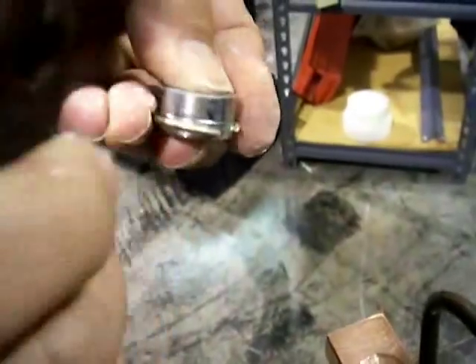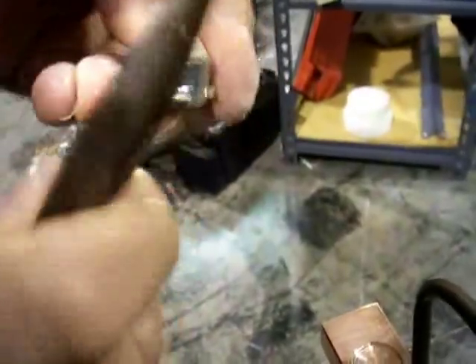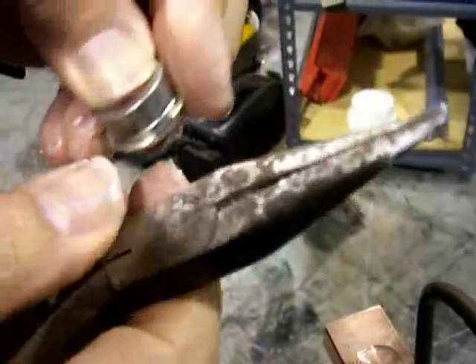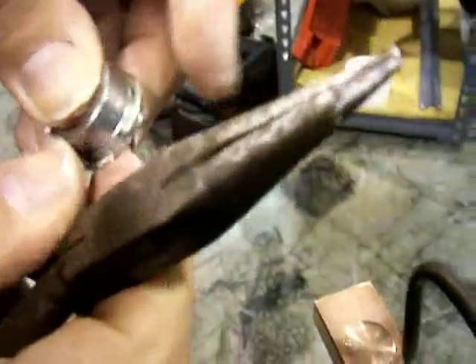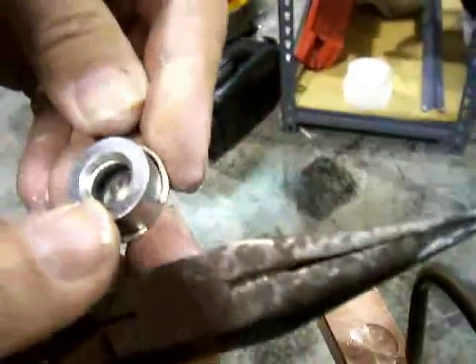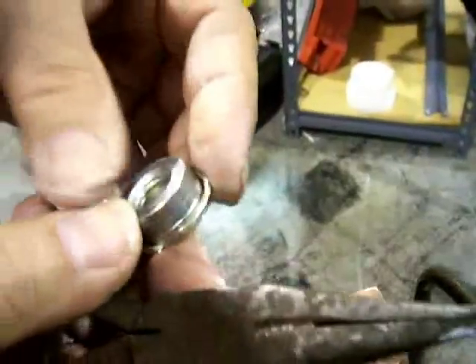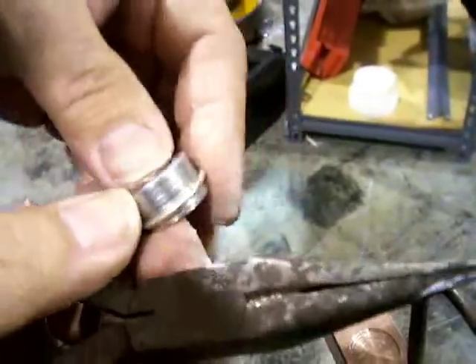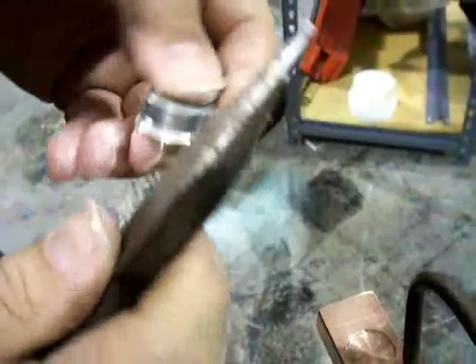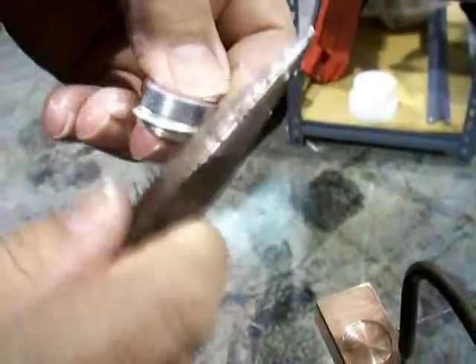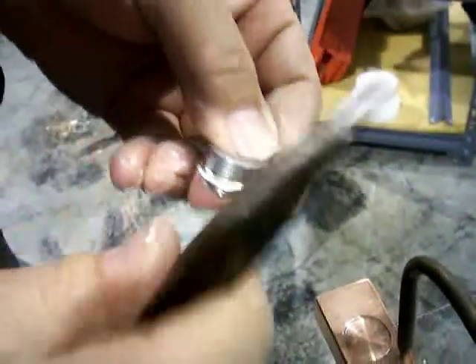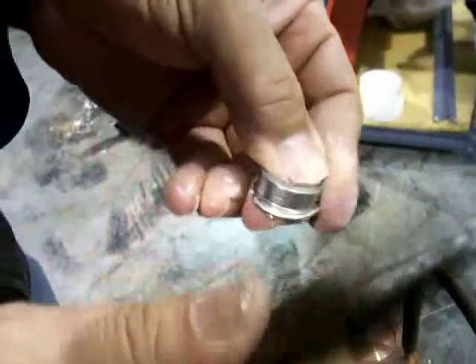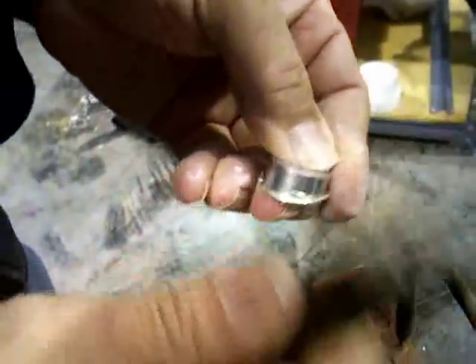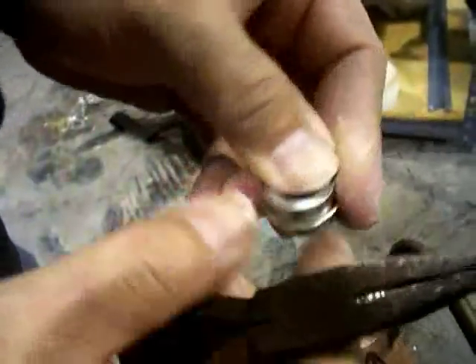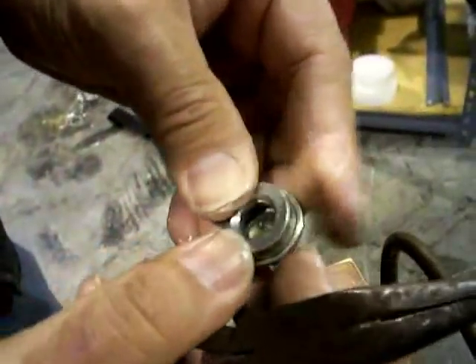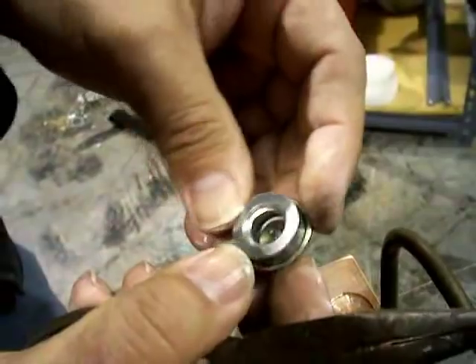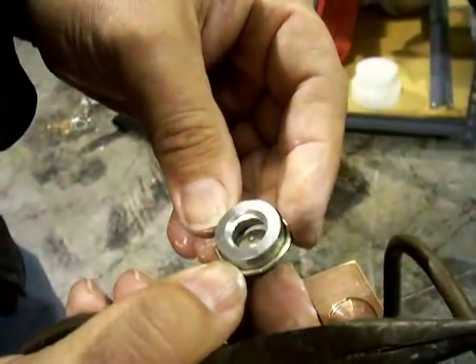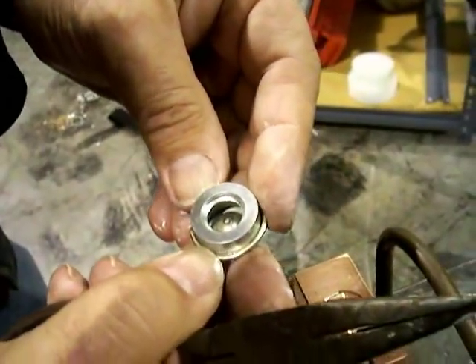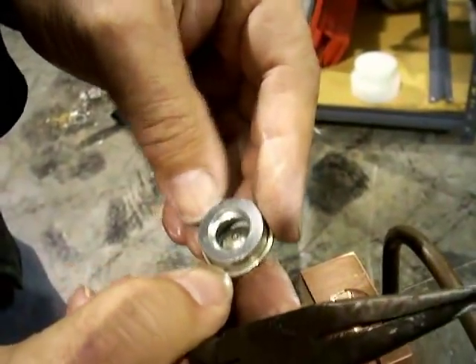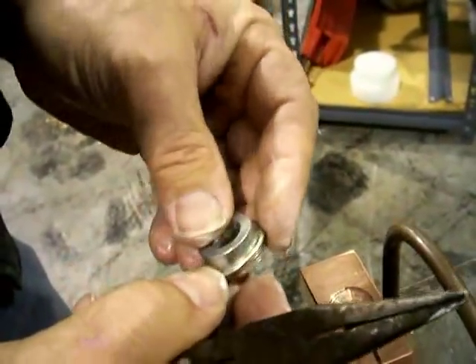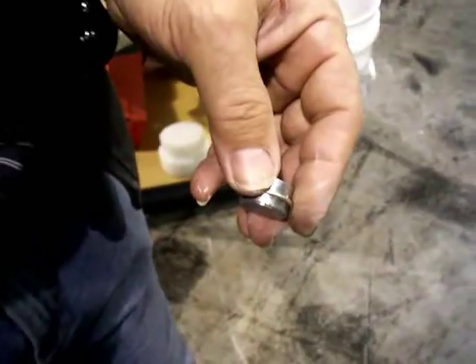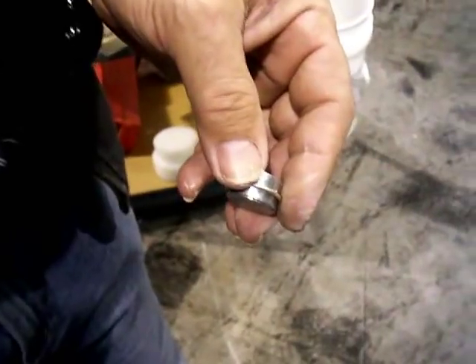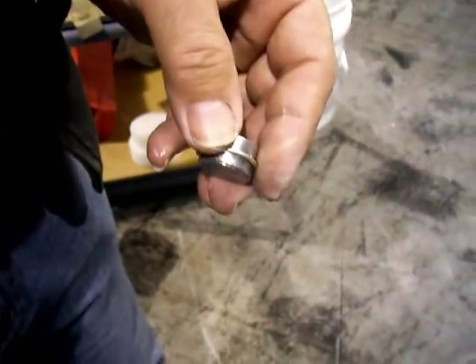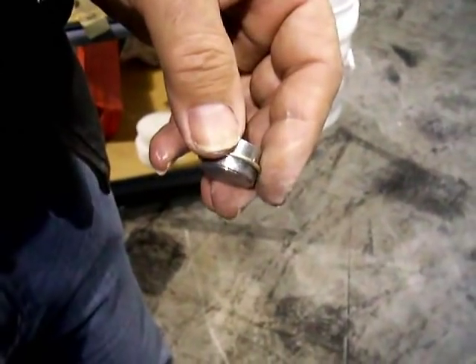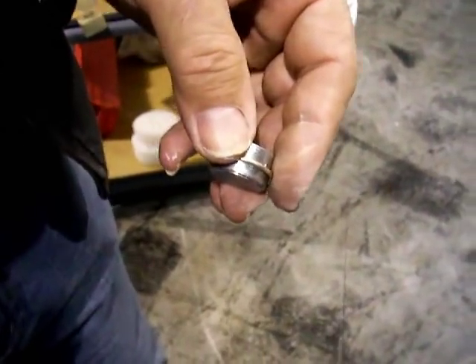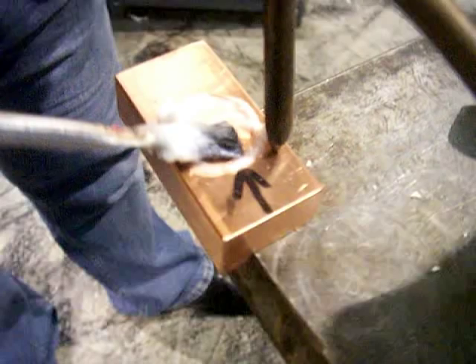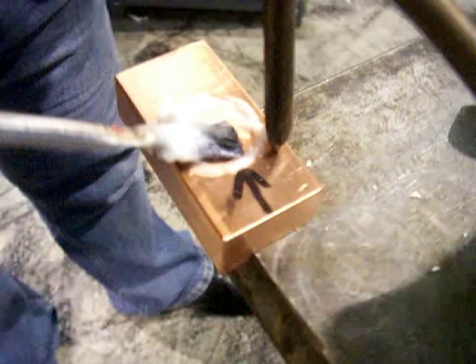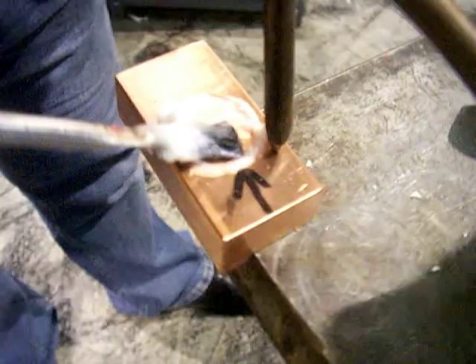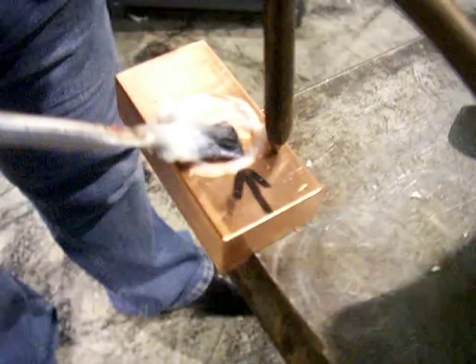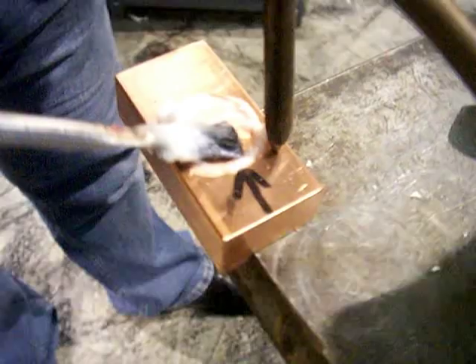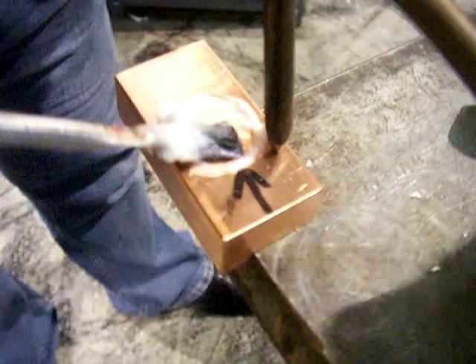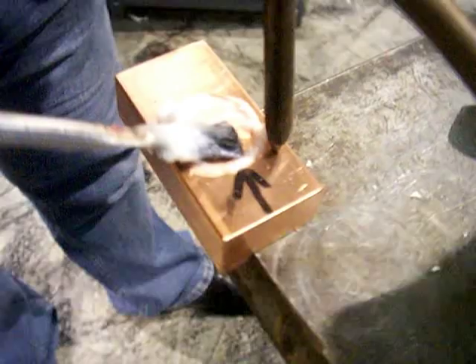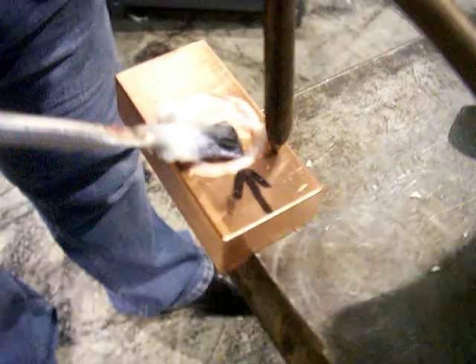That's why I'm bending a ring of filler metal — that way I can come from underneath with a torch, heat everything up nice and evenly, and just let that whole ring flow and wet in to that joint all at once.